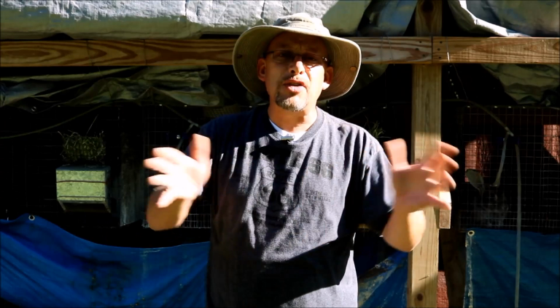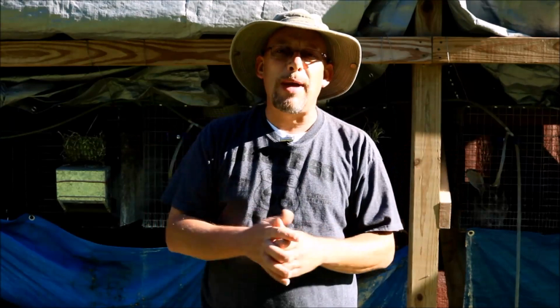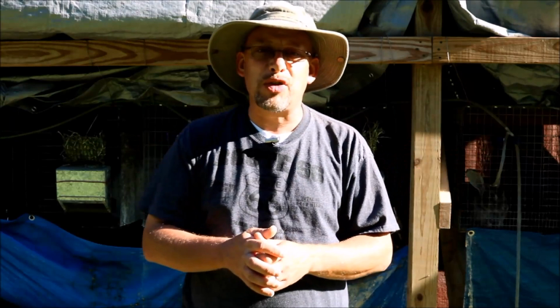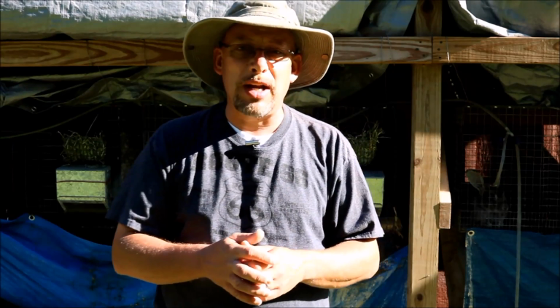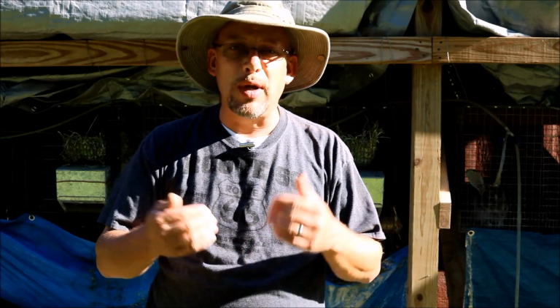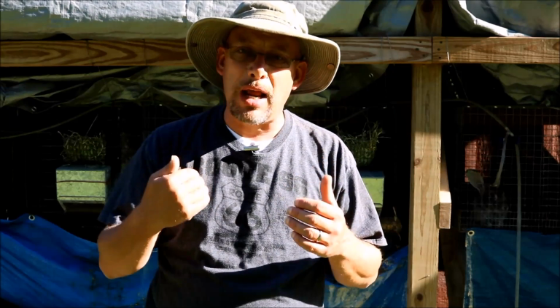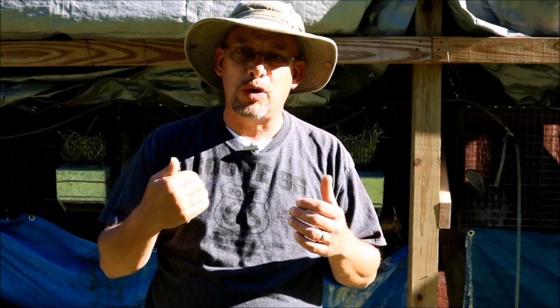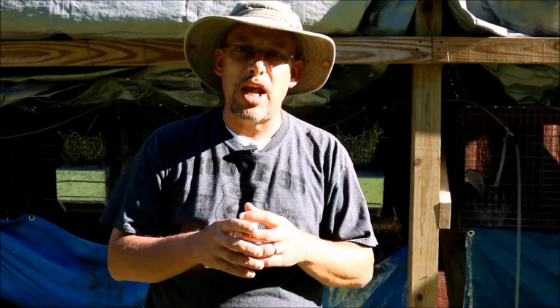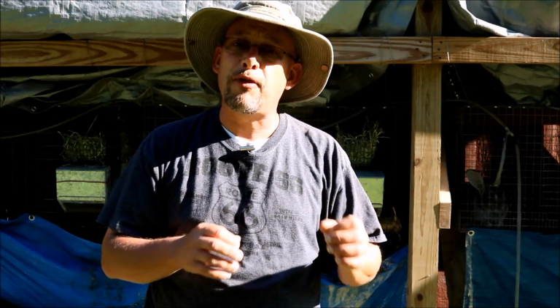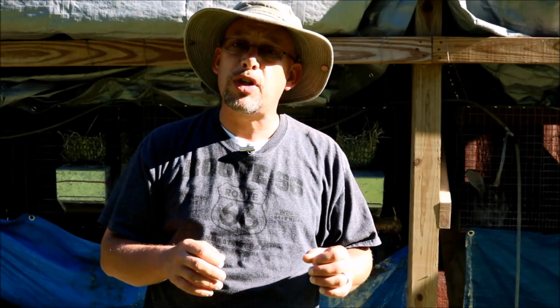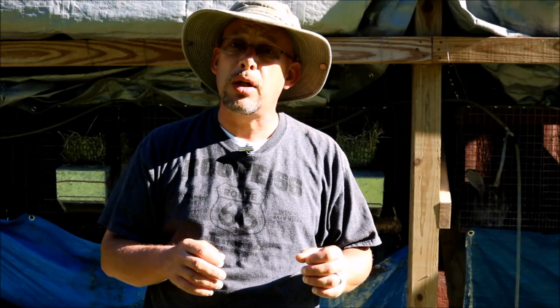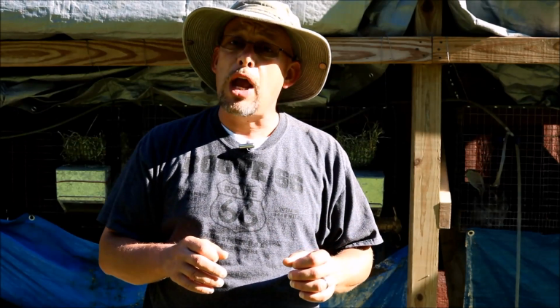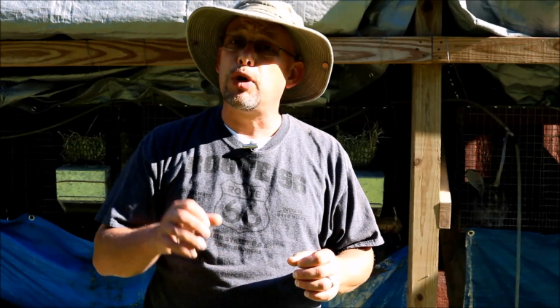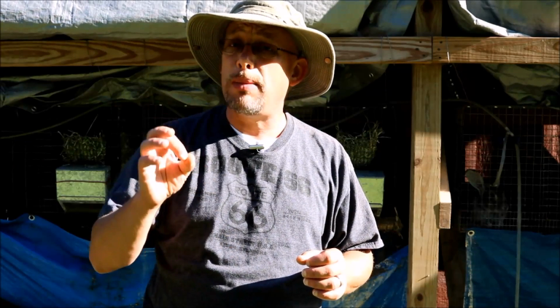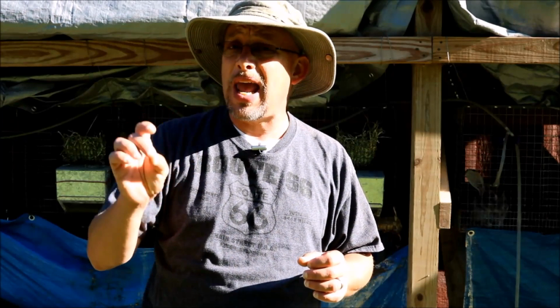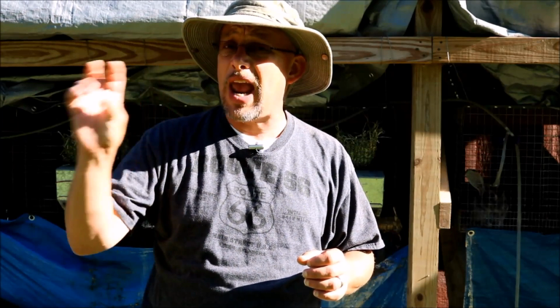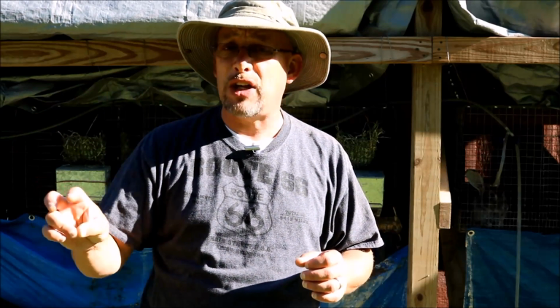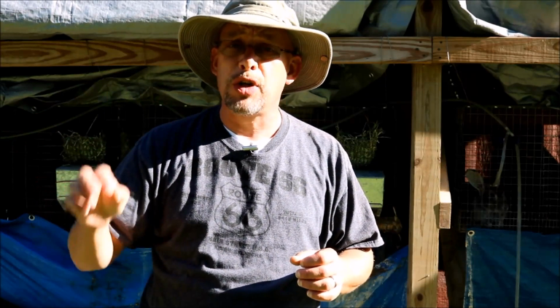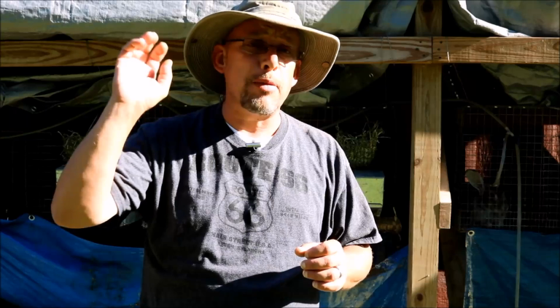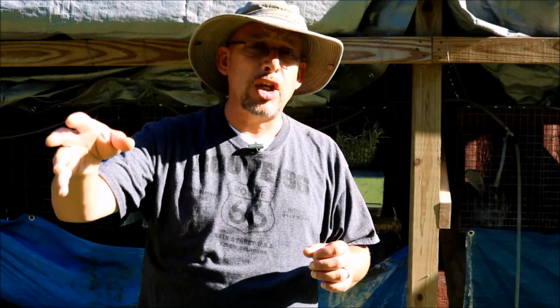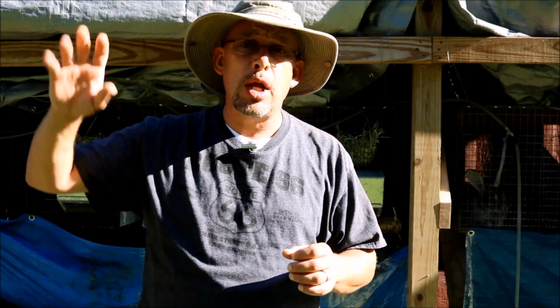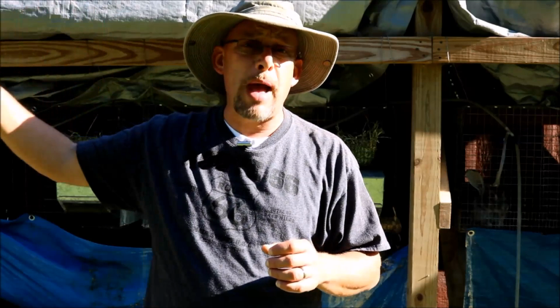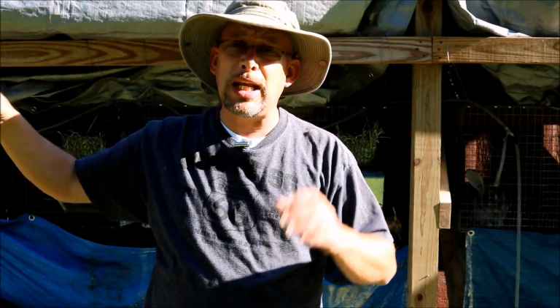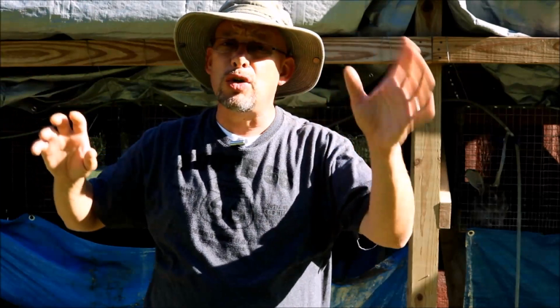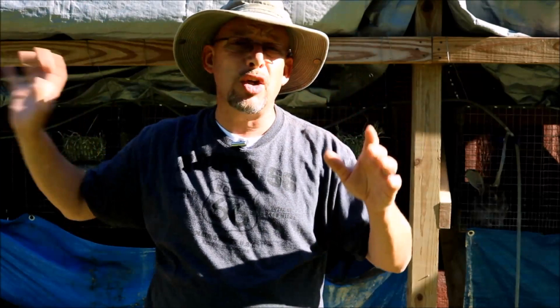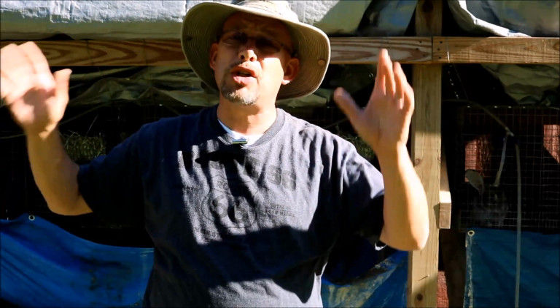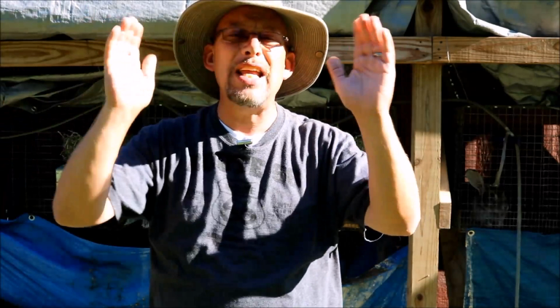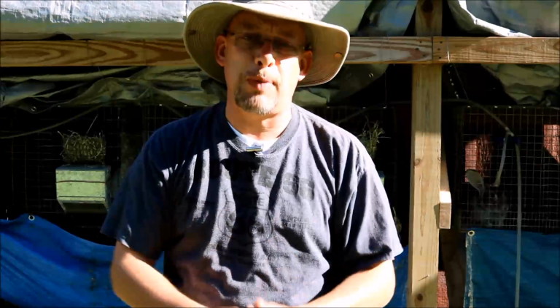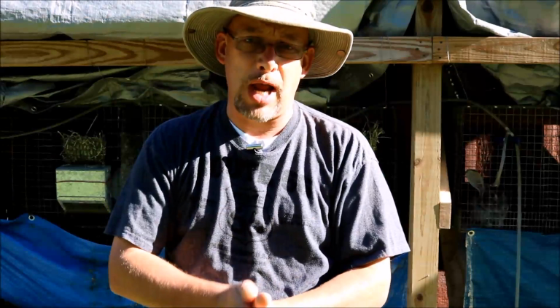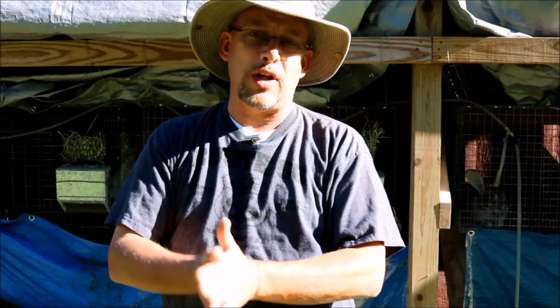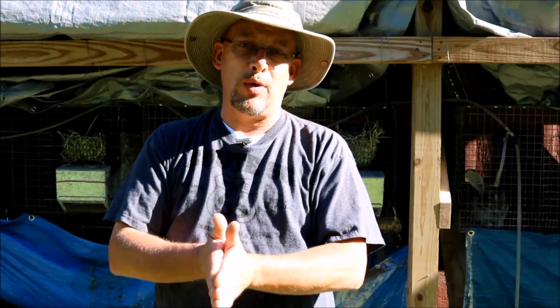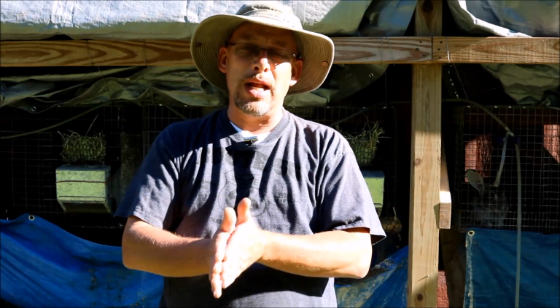Hey guys, welcome back to another Slightly Rednecked video. My name is Chris. If you're not familiar with this channel, I help you to produce your own meat, eggs, and vegetables from your backyard, your balcony, your deck, your garage, or even a spare room in your house if that's the way you want to do it.